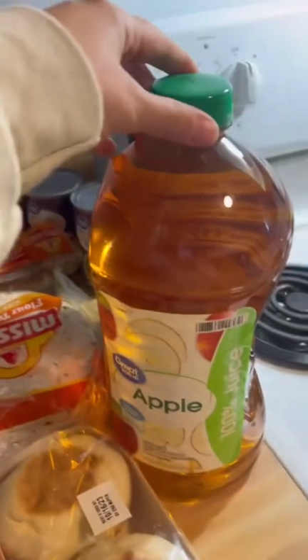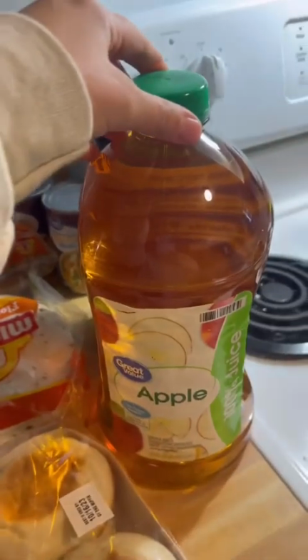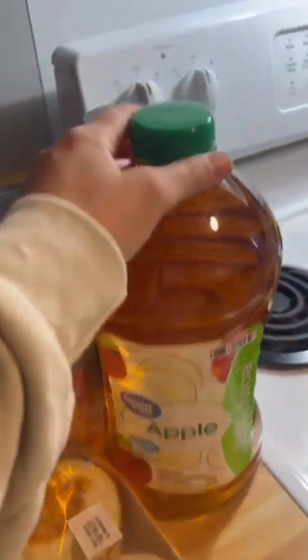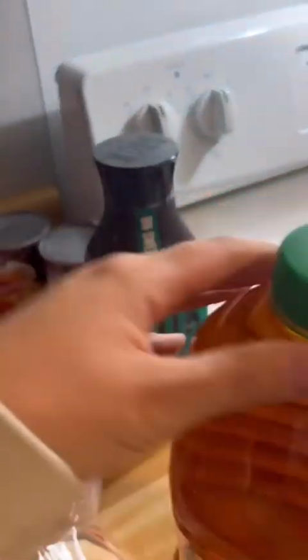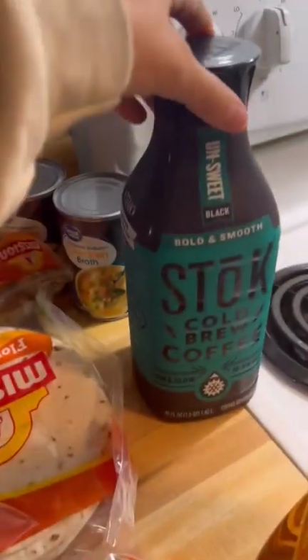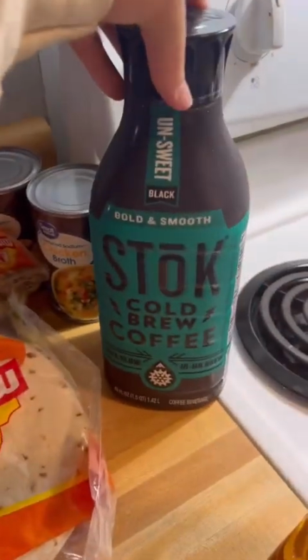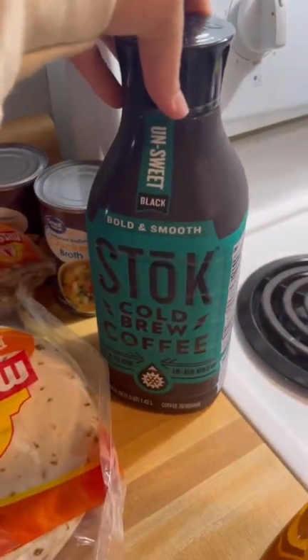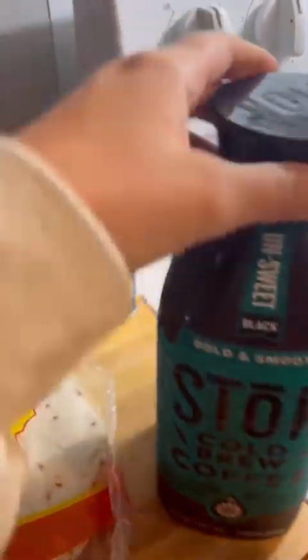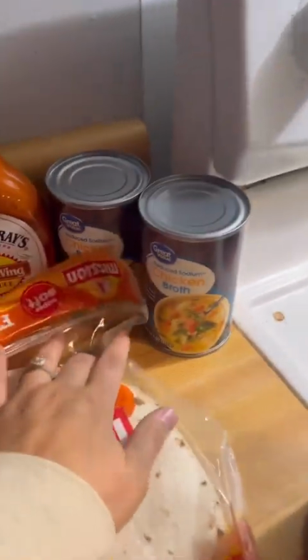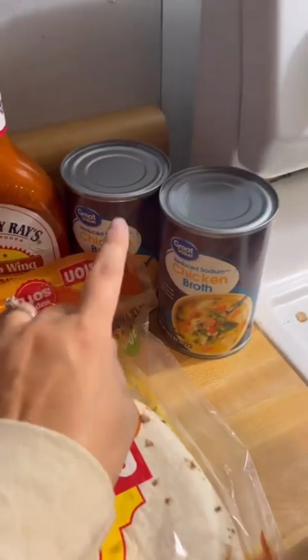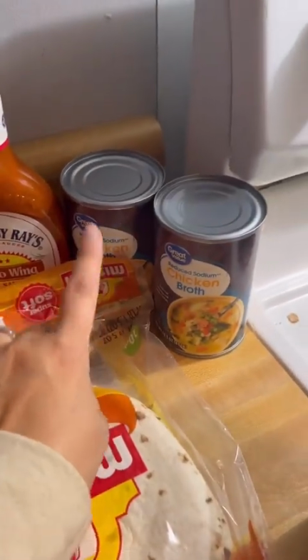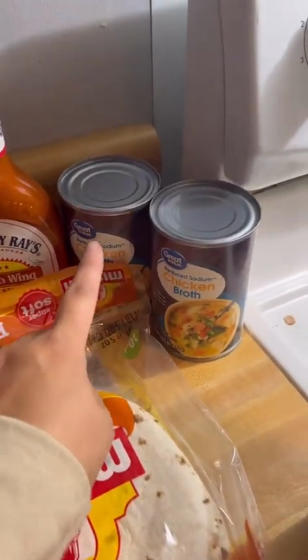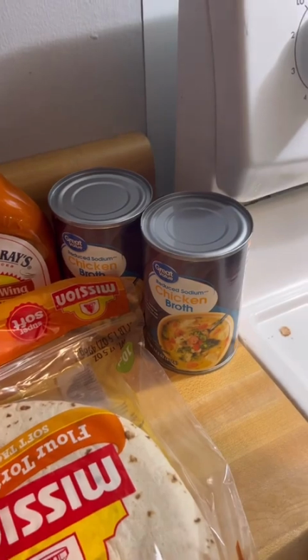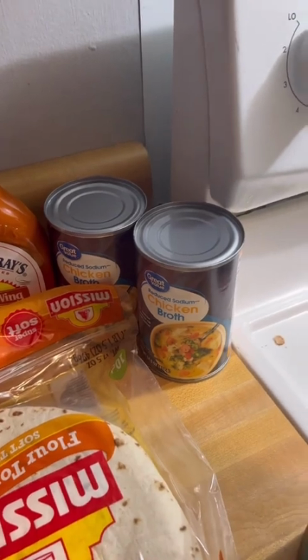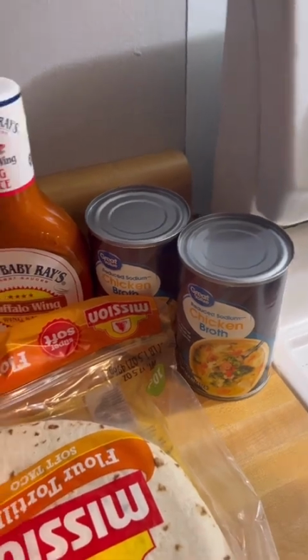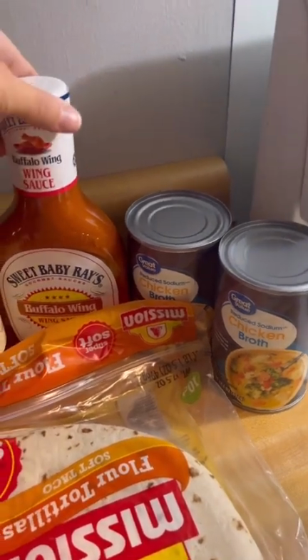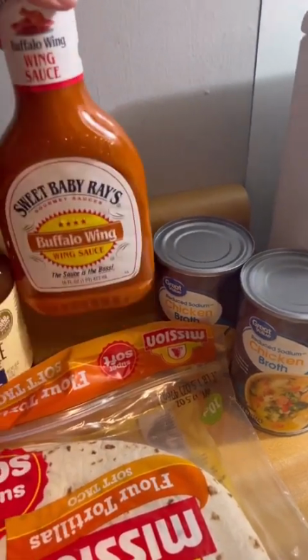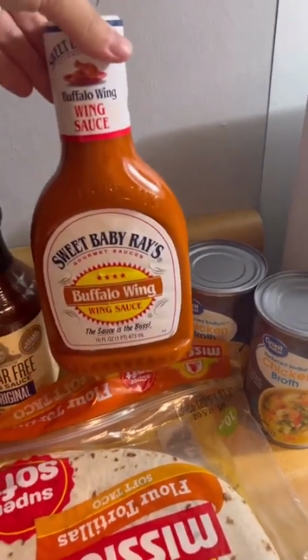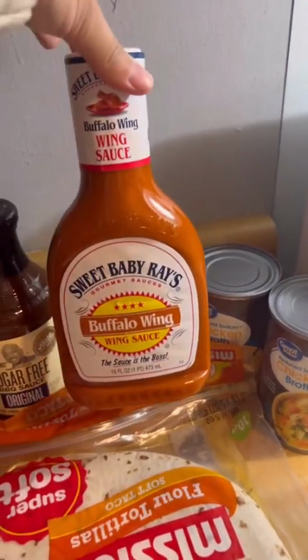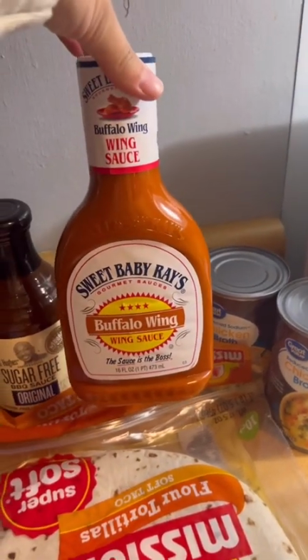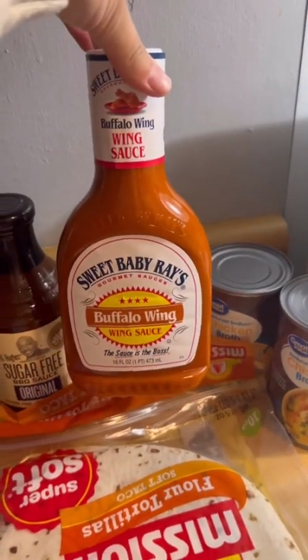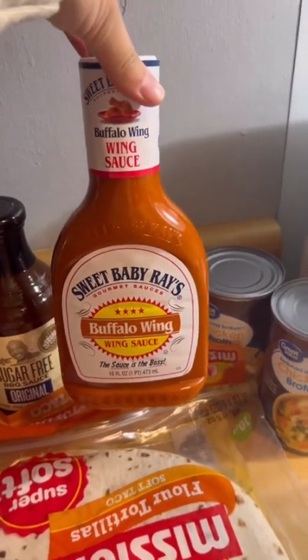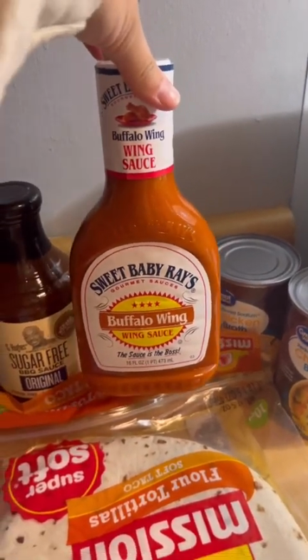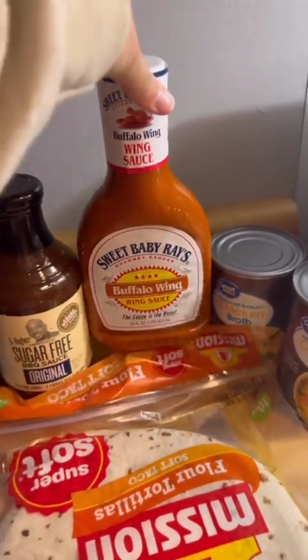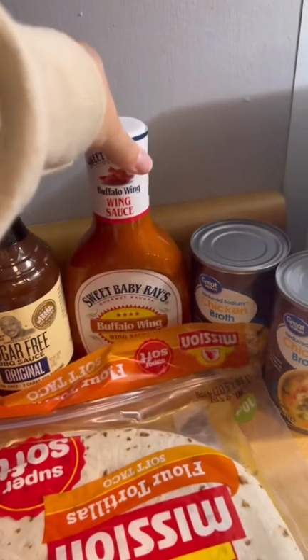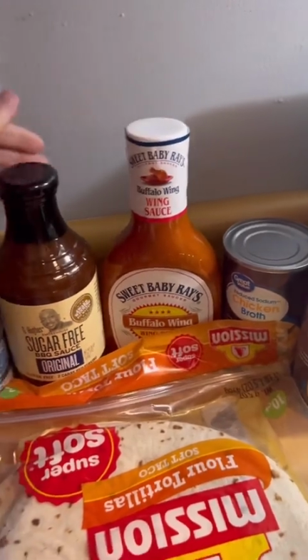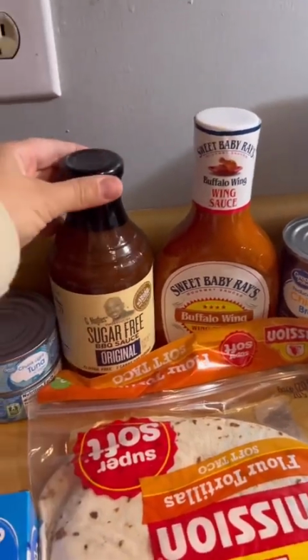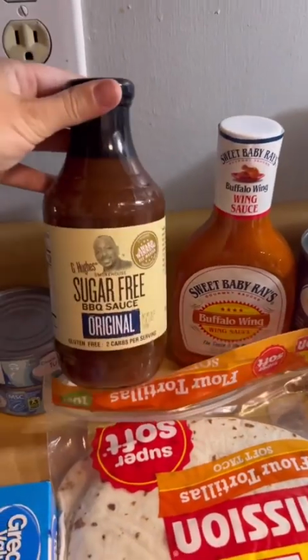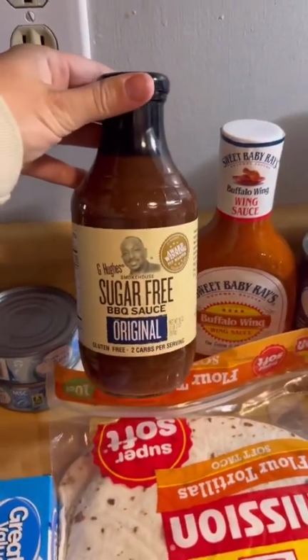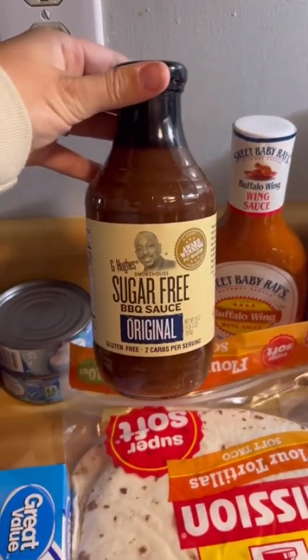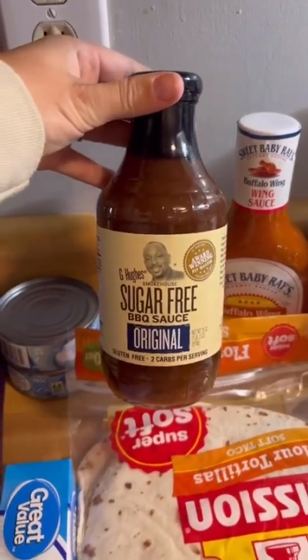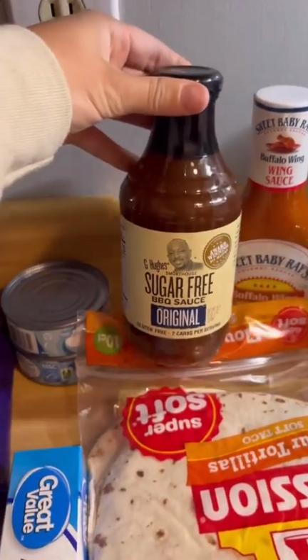Apple juice, as always. Stoke cold brew, as always. I got two cans of chicken broth for the potato soup. I'm going to make wings one night since I didn't last week, so I needed some more buffalo sauce. I'm also going to make some barbecue chicken, so I got this.